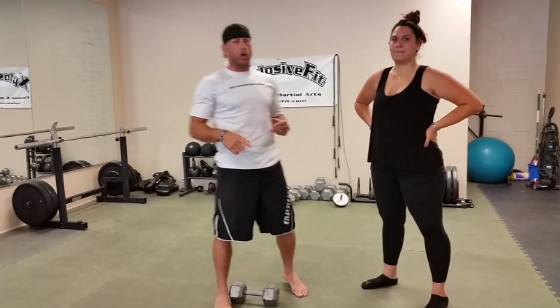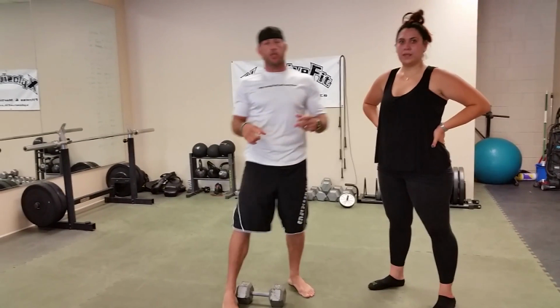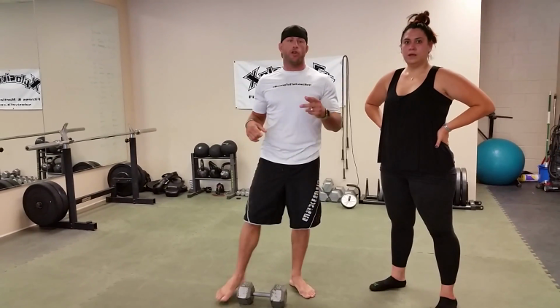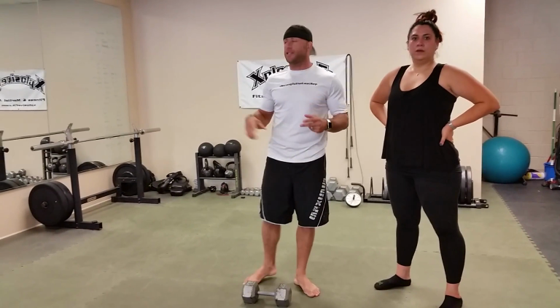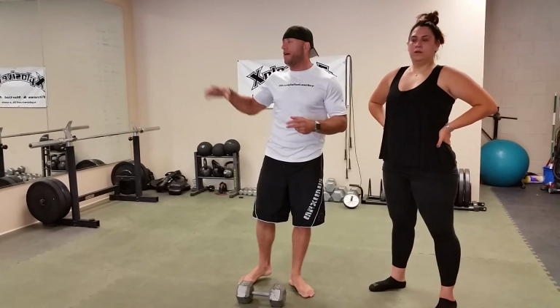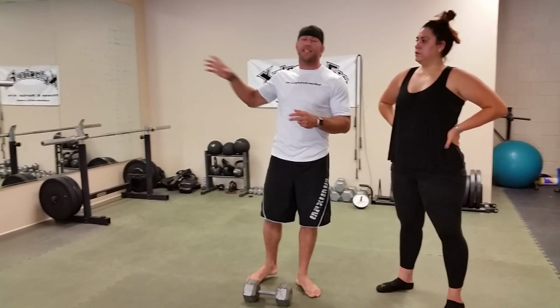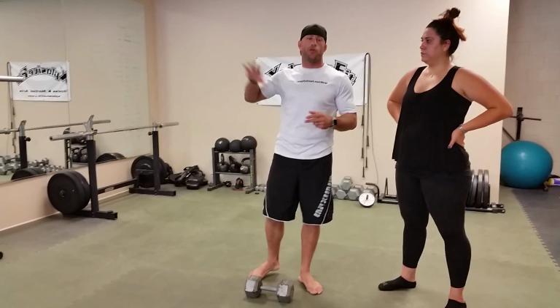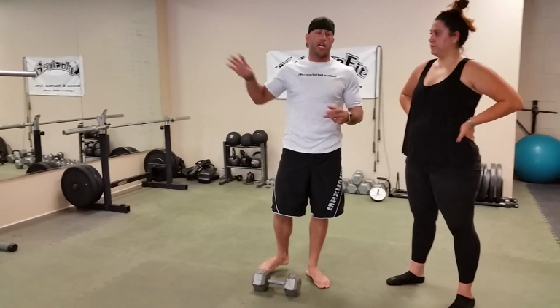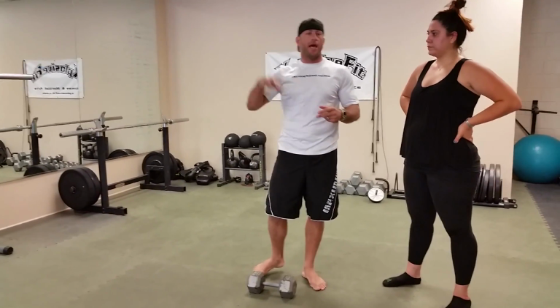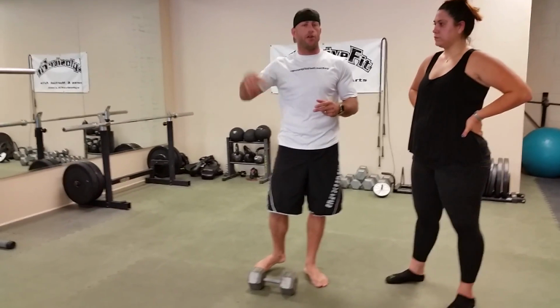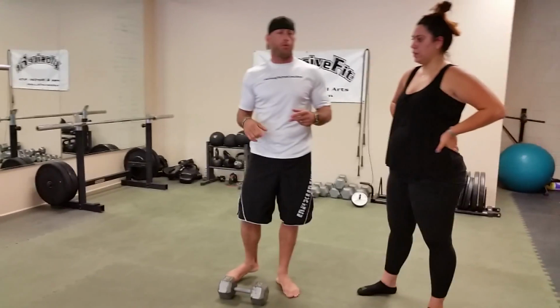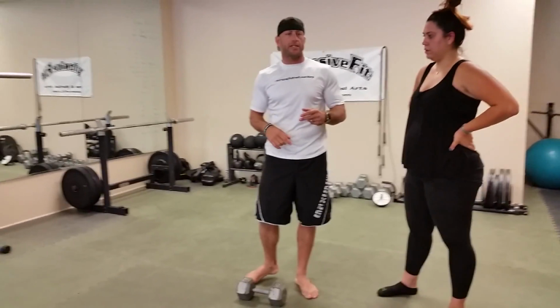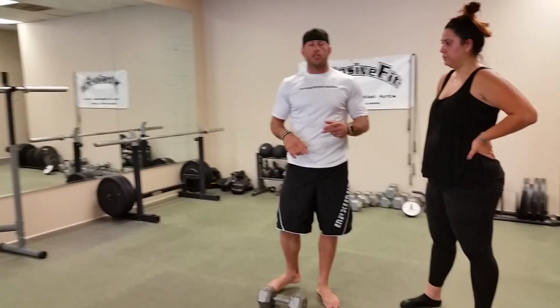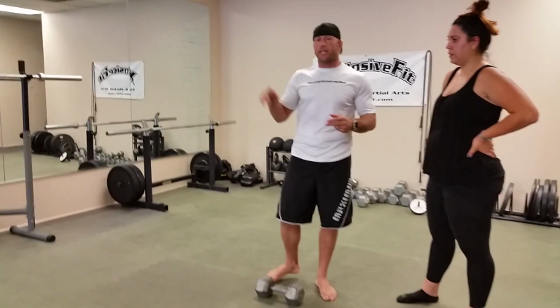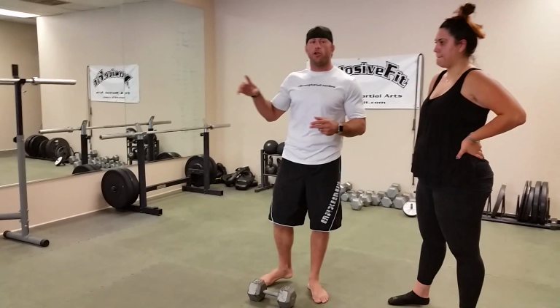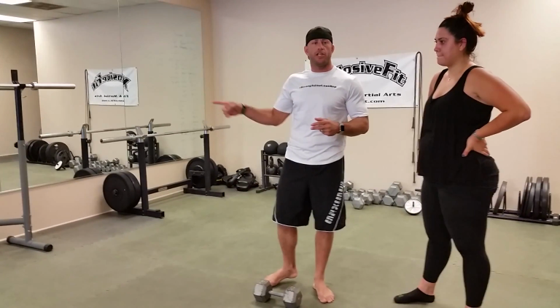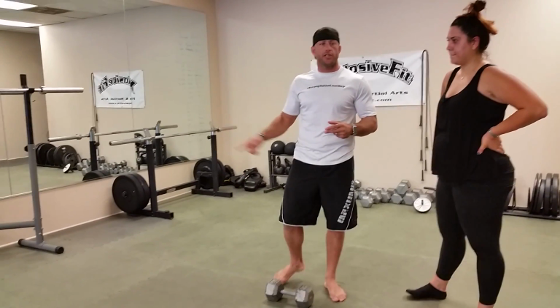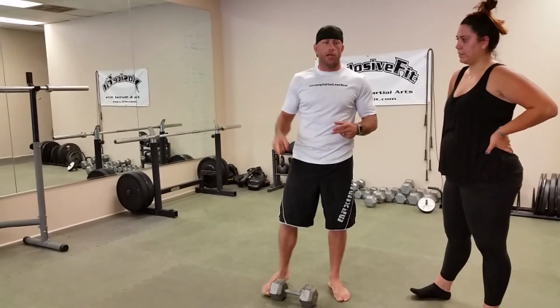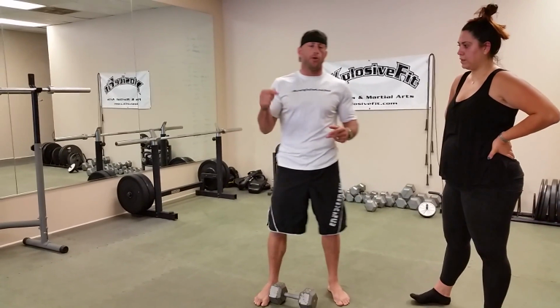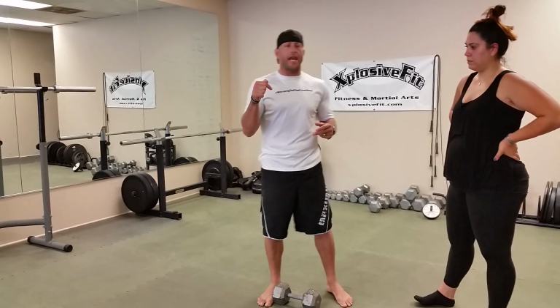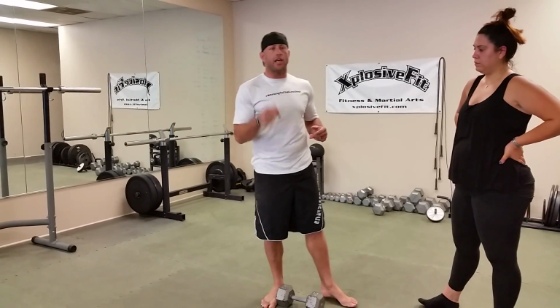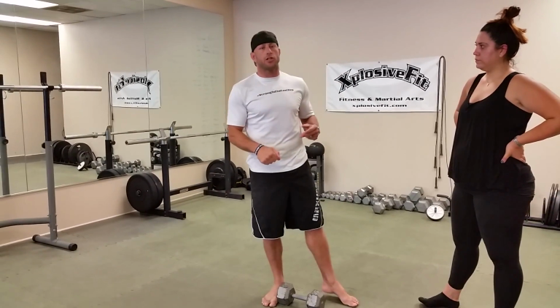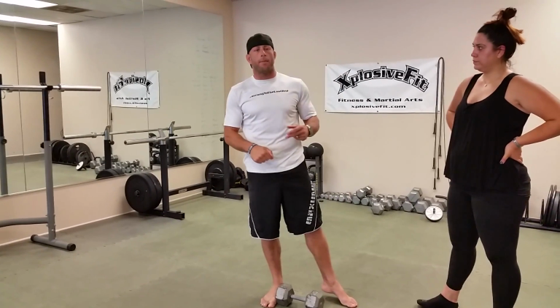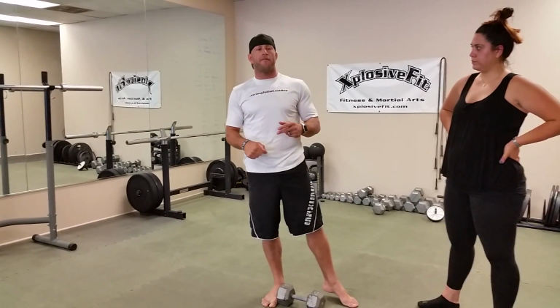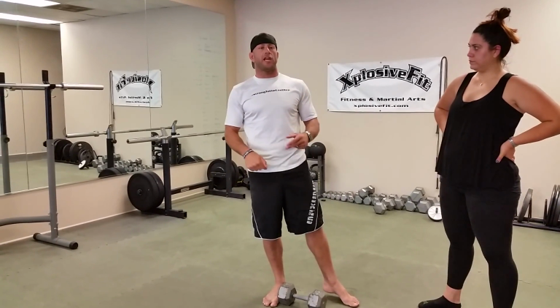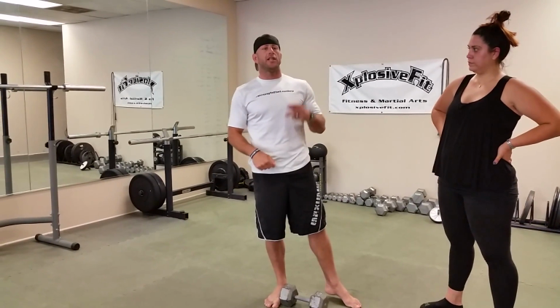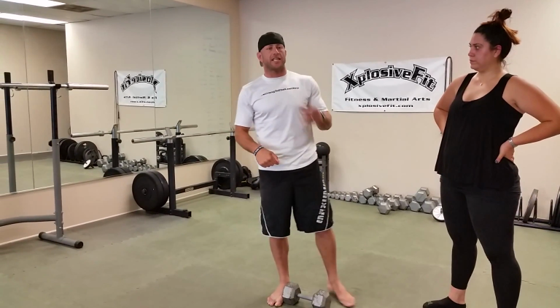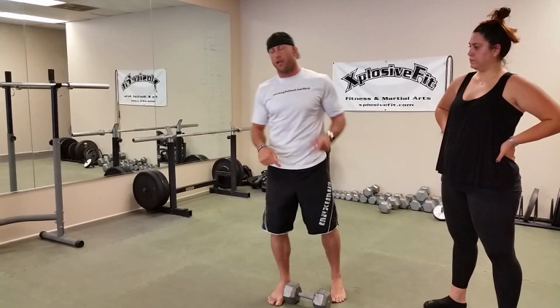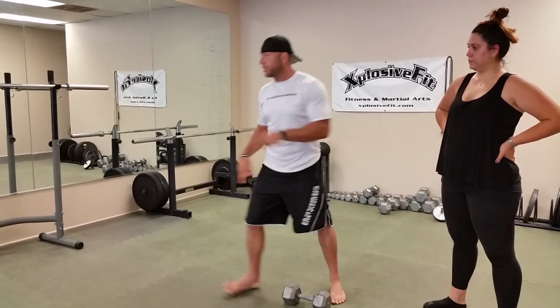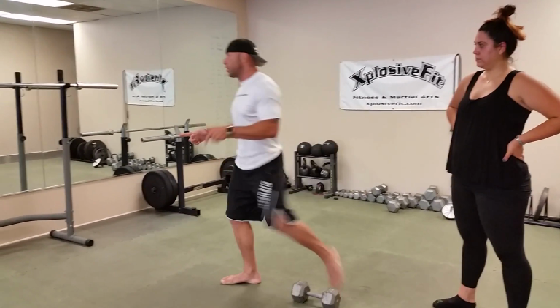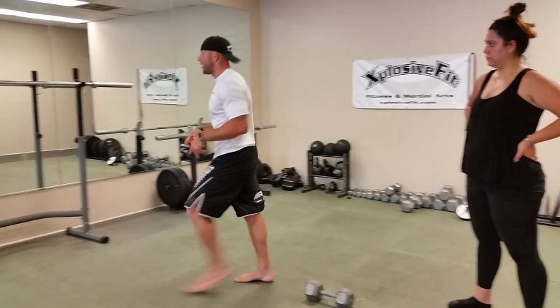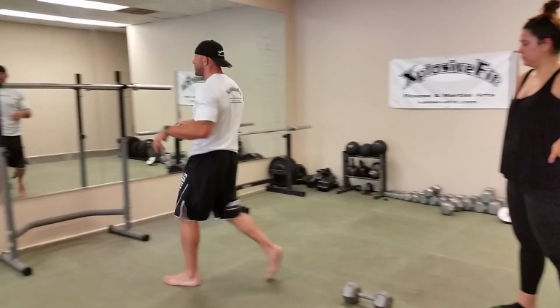I'm going to show you guys if you have access to a gym, how to do it with weight. You're going to do lunges, a goblet squat burpee variation, and skater lunges. So it goes like this.